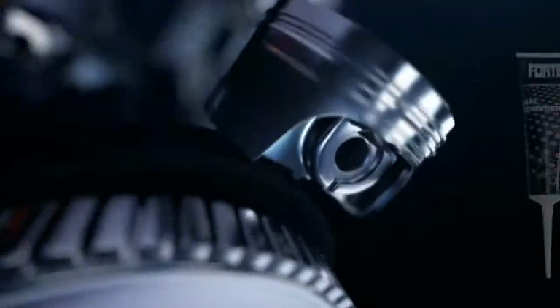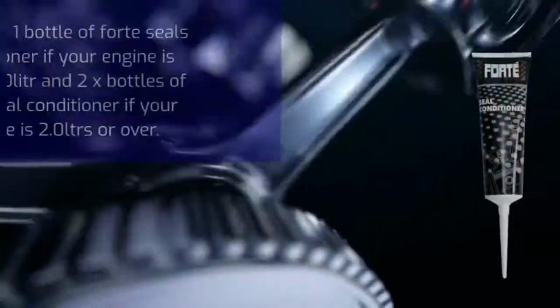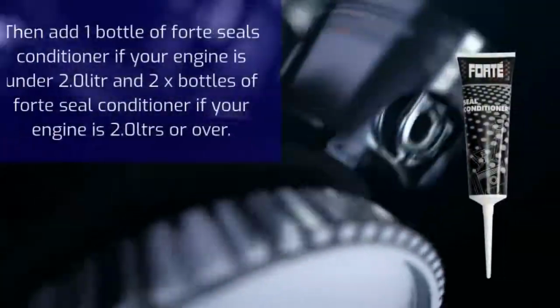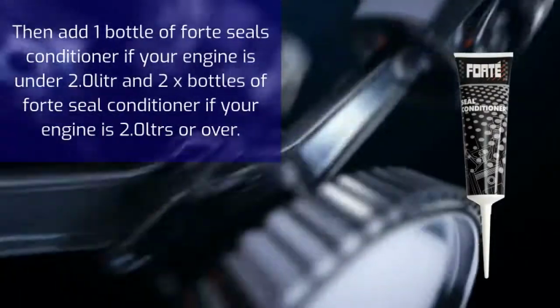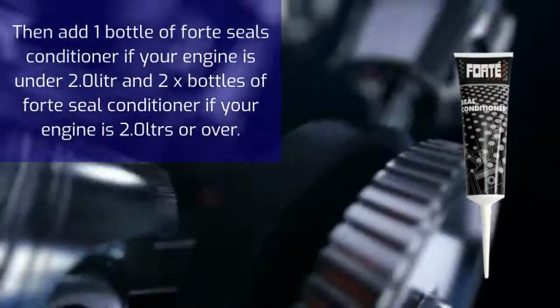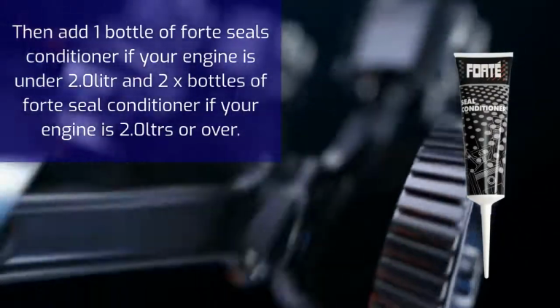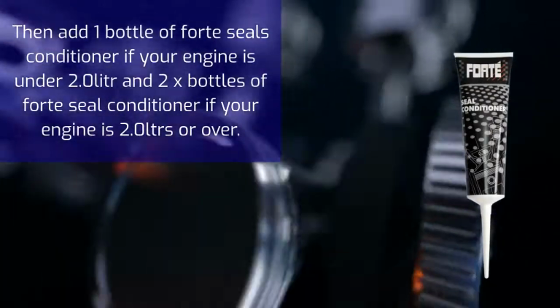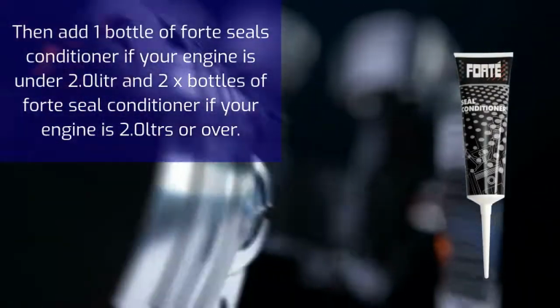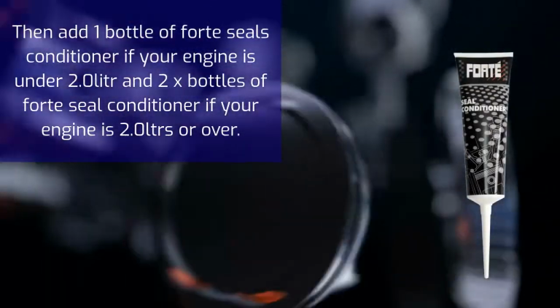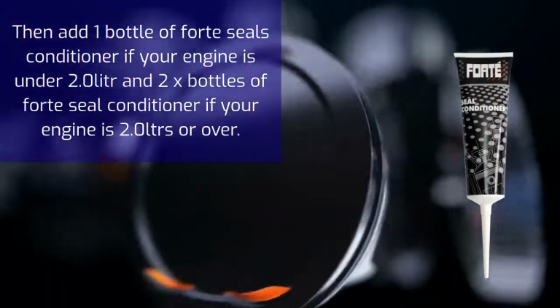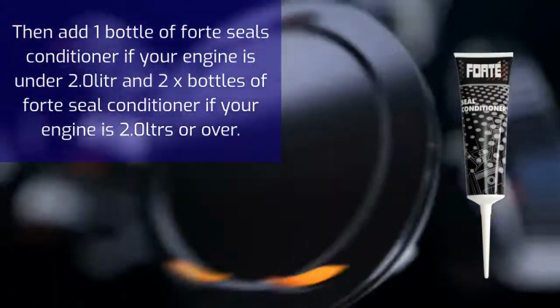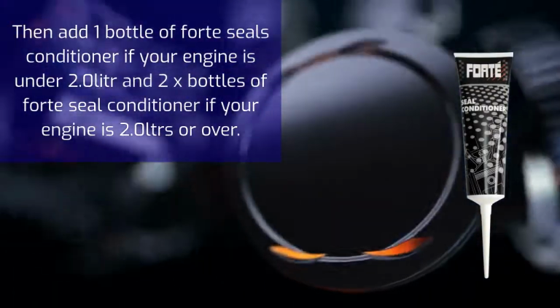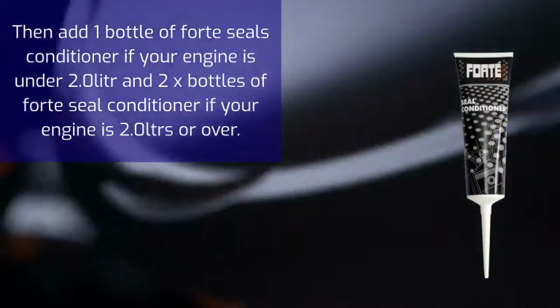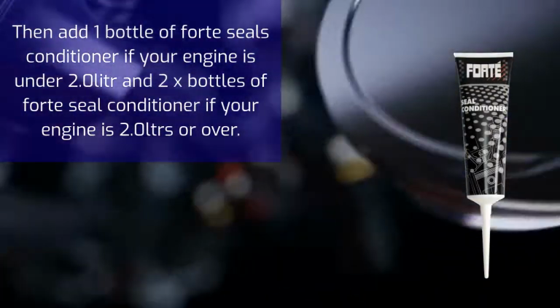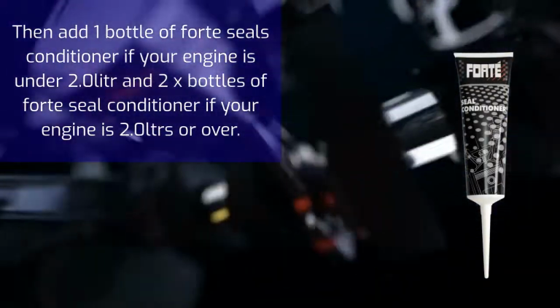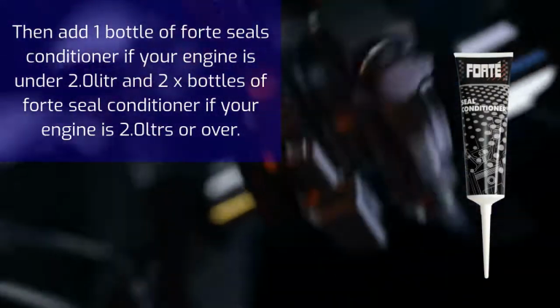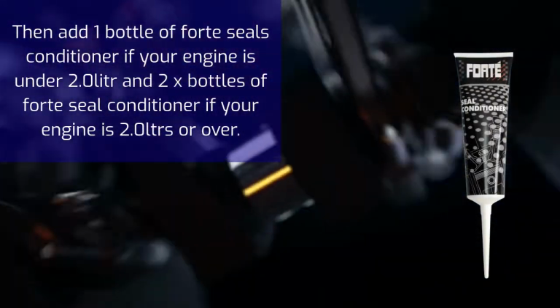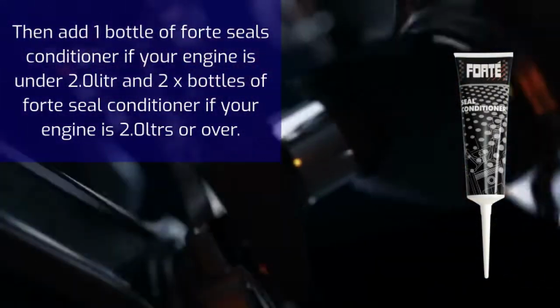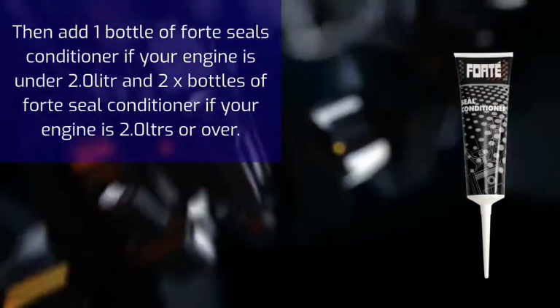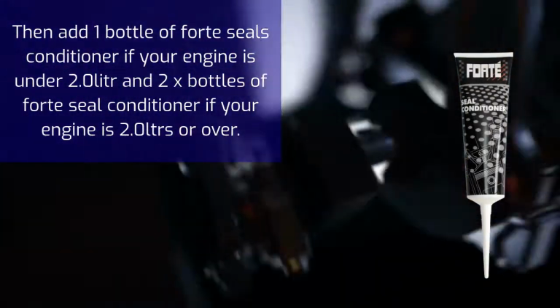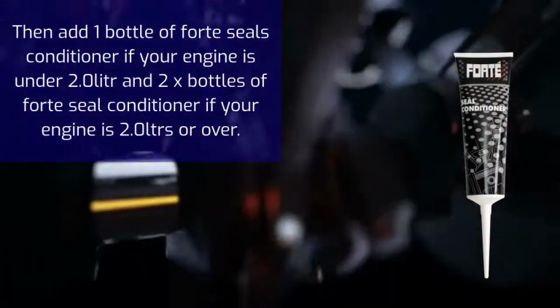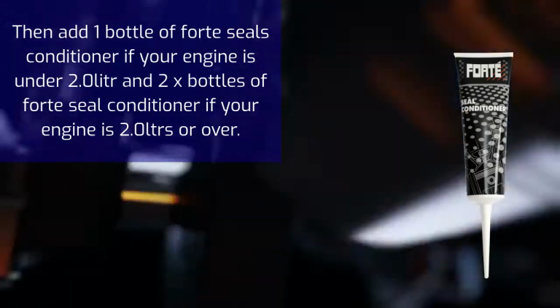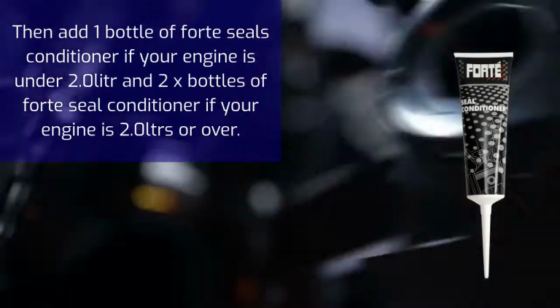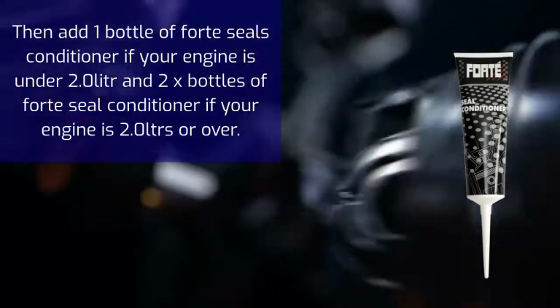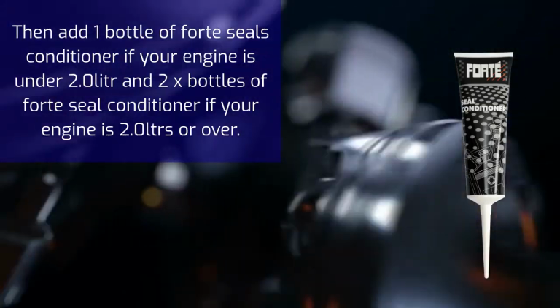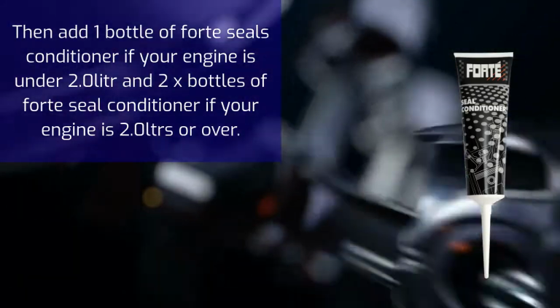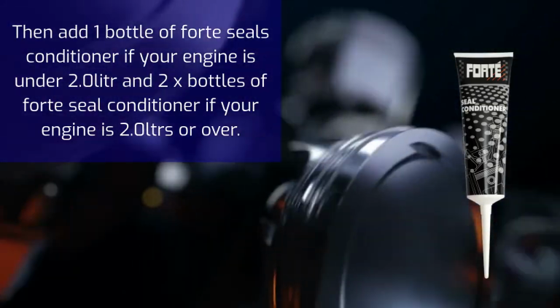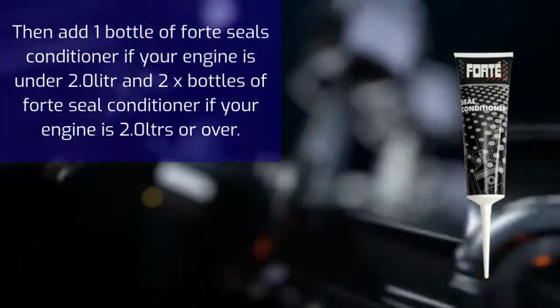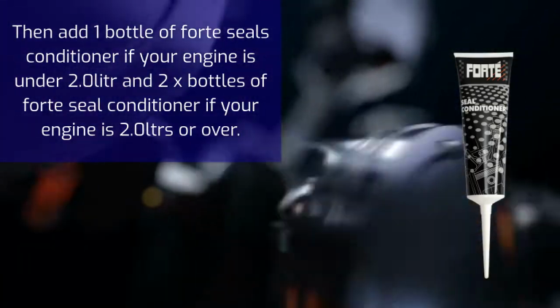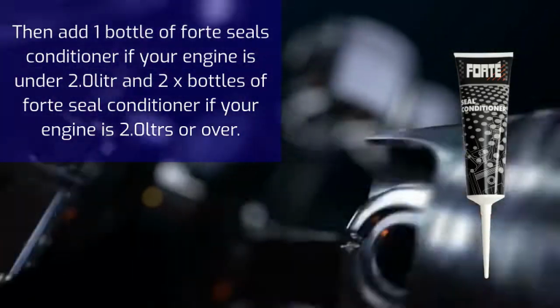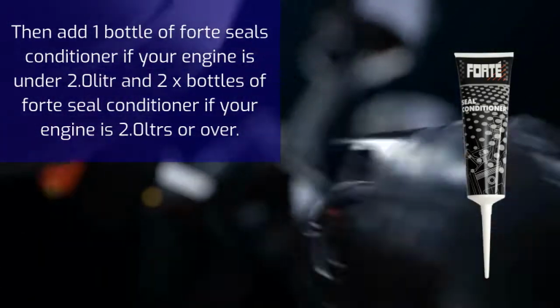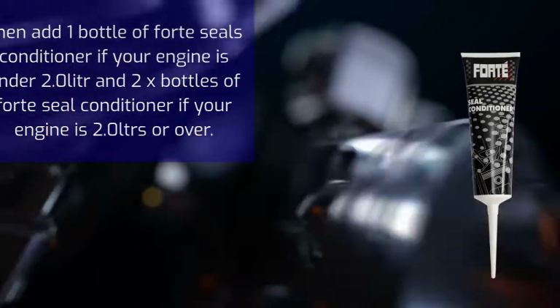Then add one bottle of Forte Seal Conditioner if your engine is under 2 liters, or add 2 bottles of Forte Seal Conditioner if your engine is 2 liters or over.